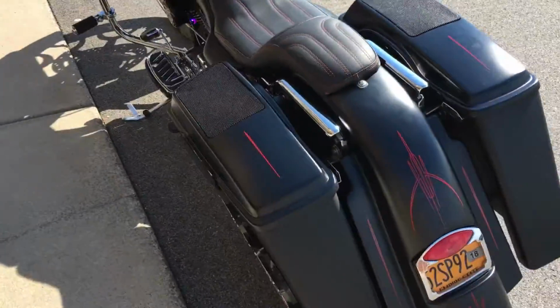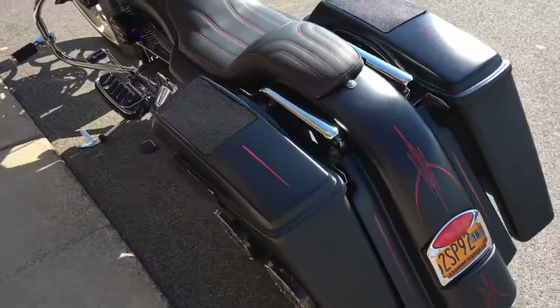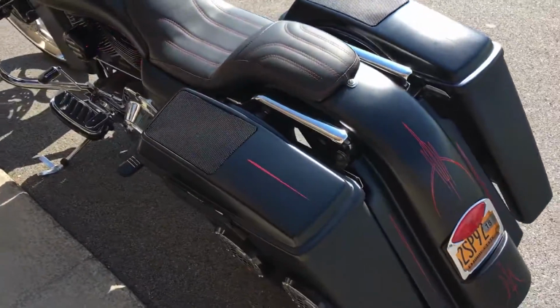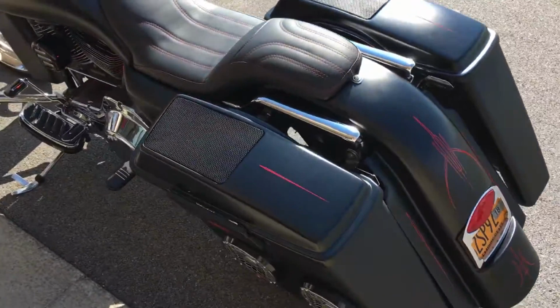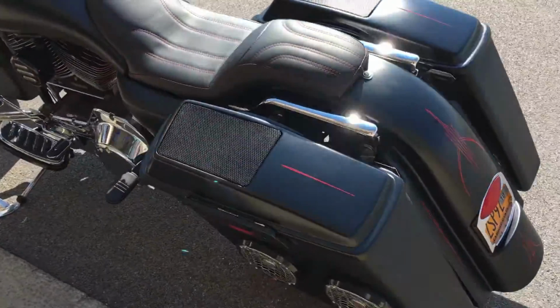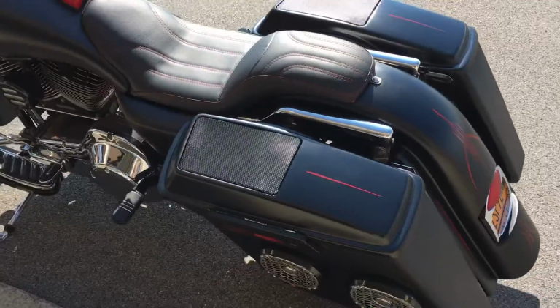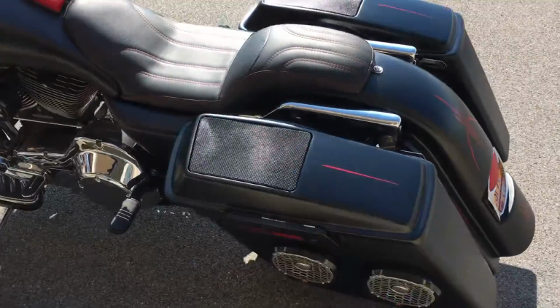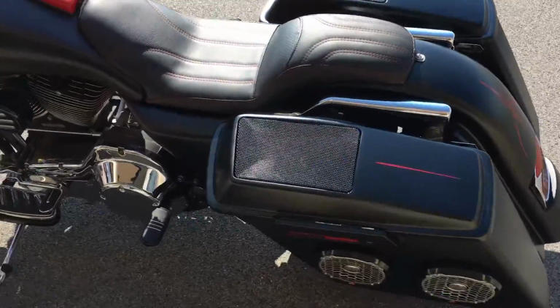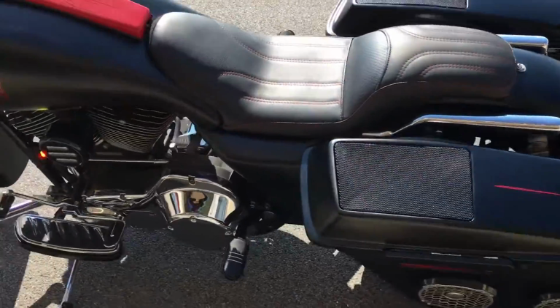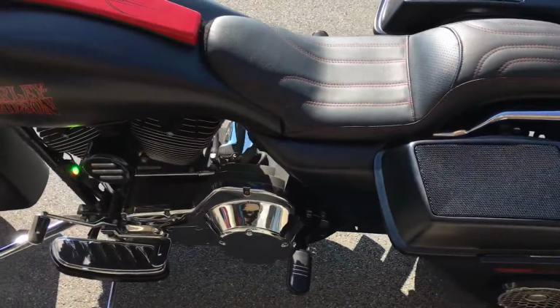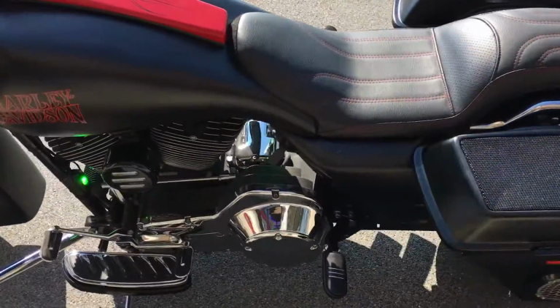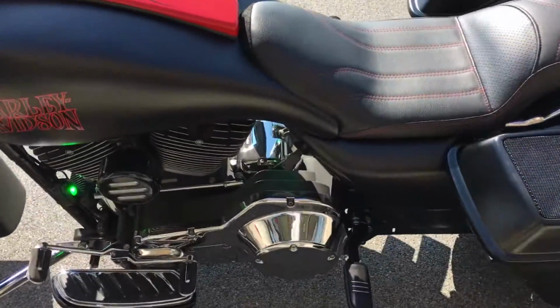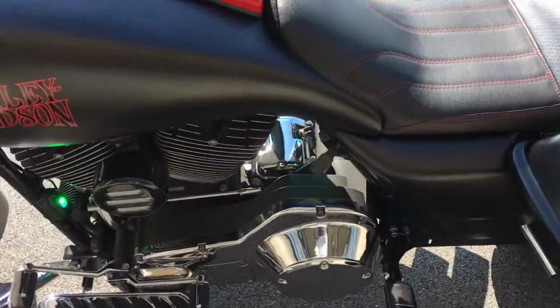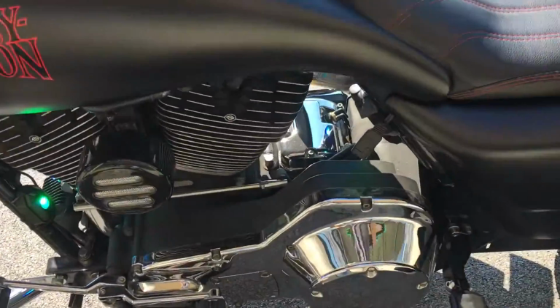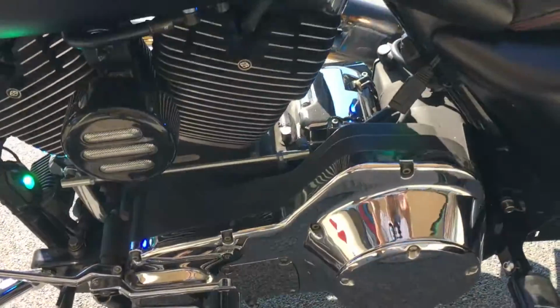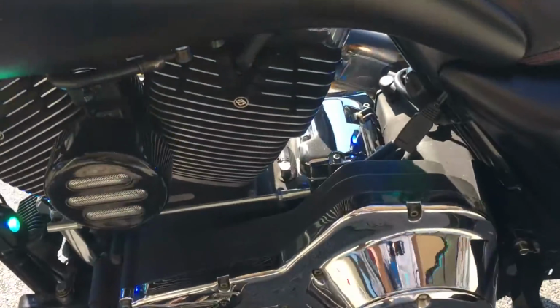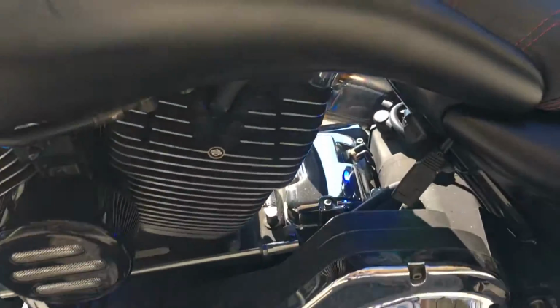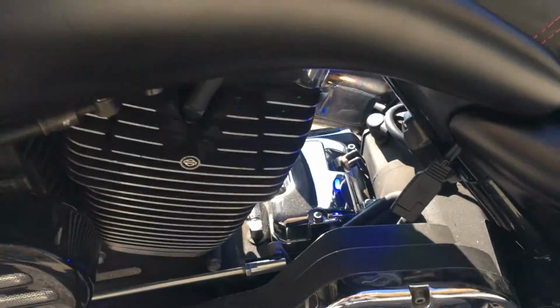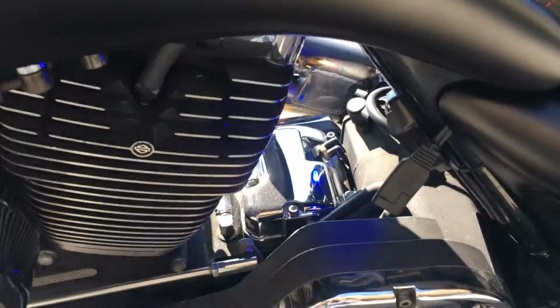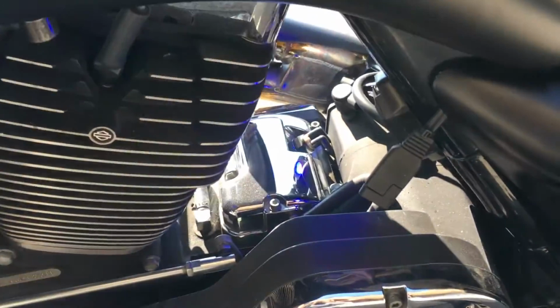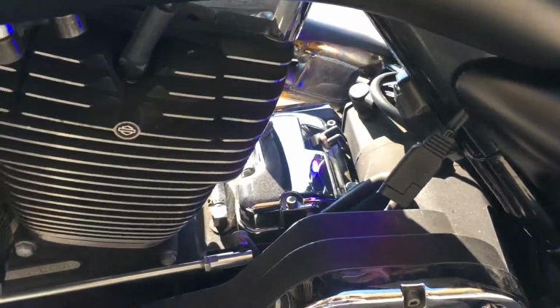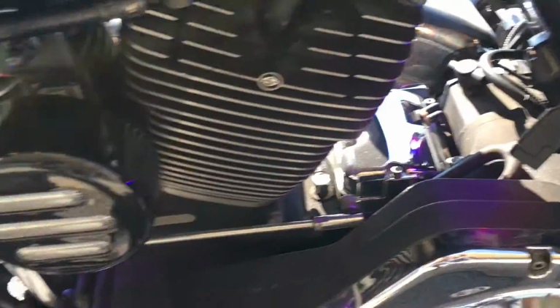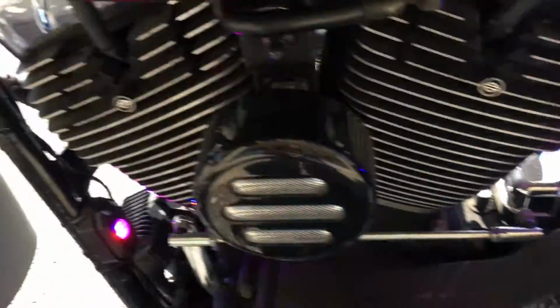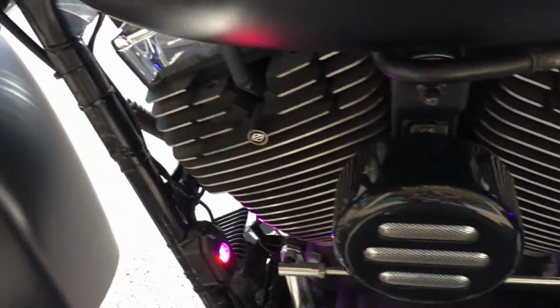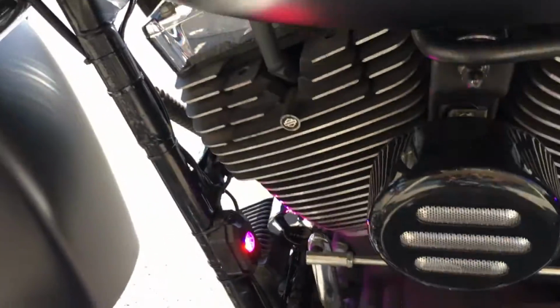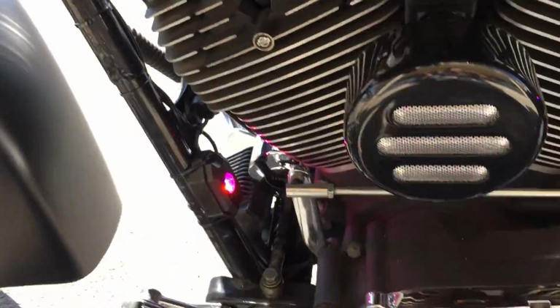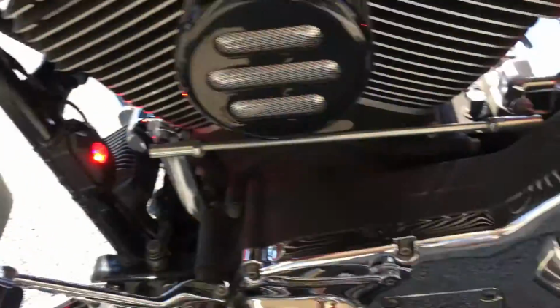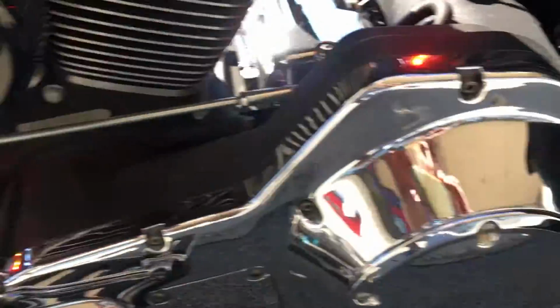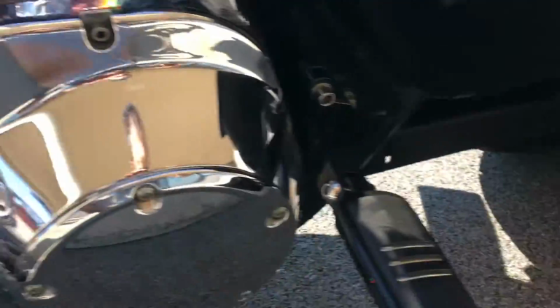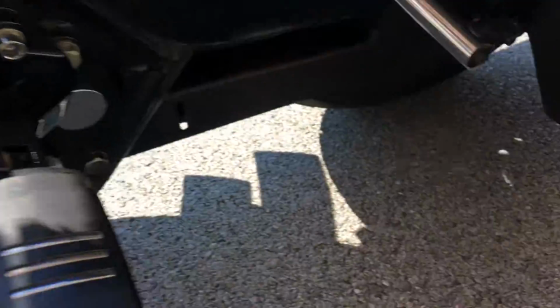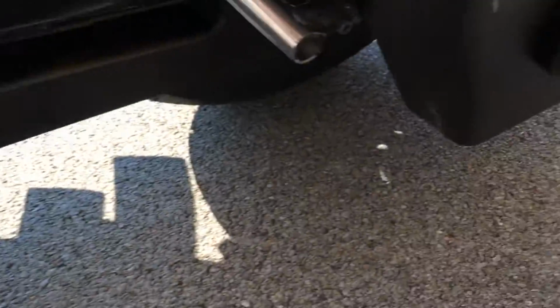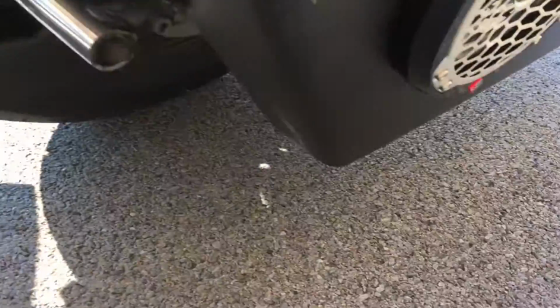We also did a full lighting kit on this as well. It's kind of hard to see in the light, but we got lights mounted throughout the bike, underneath as well.